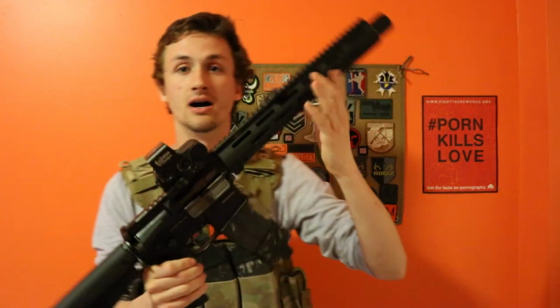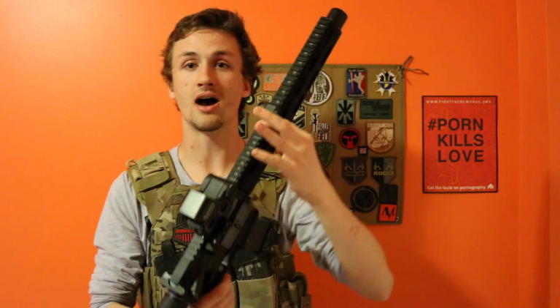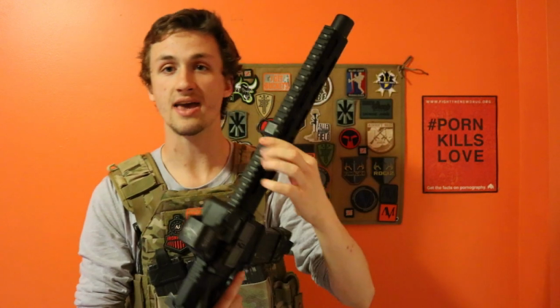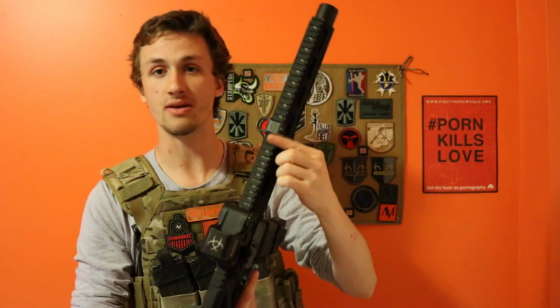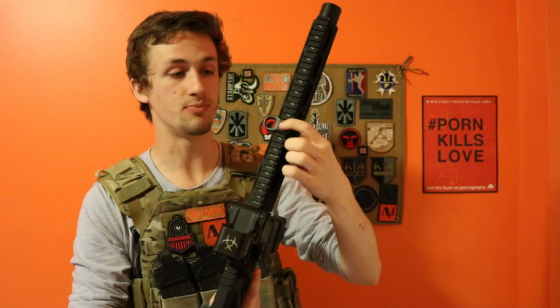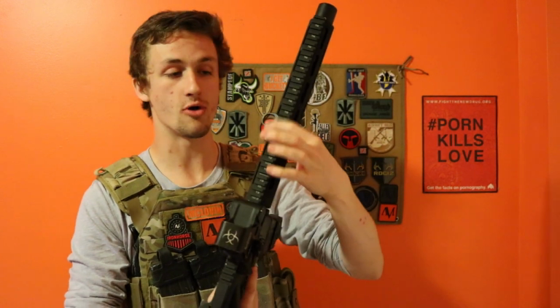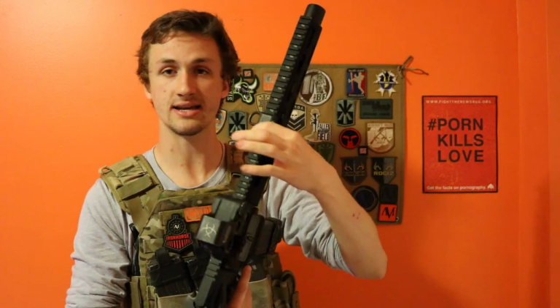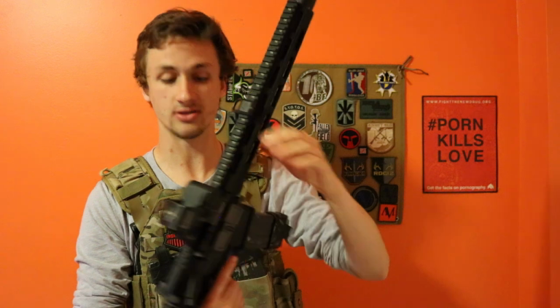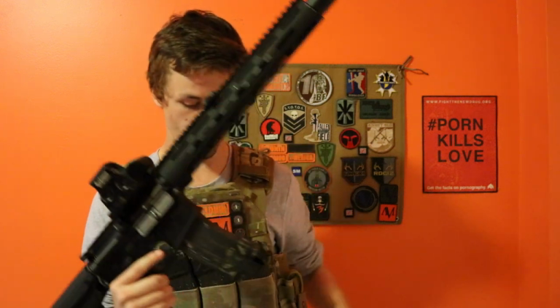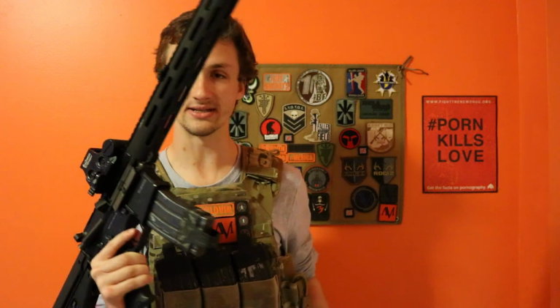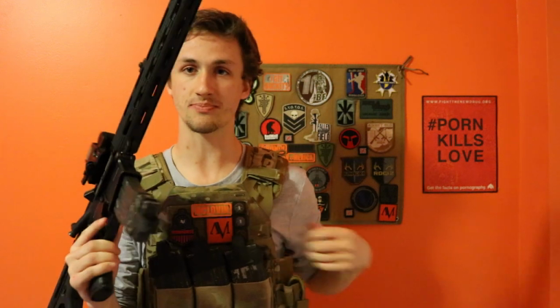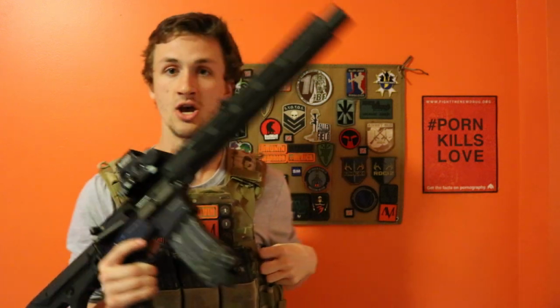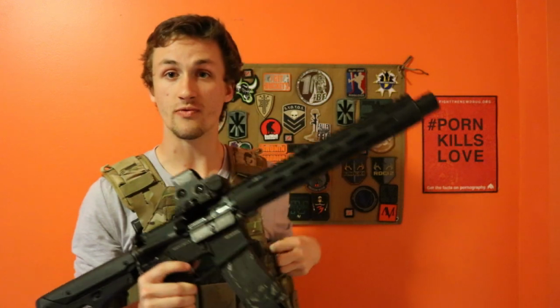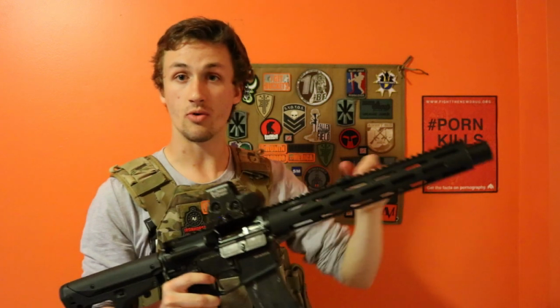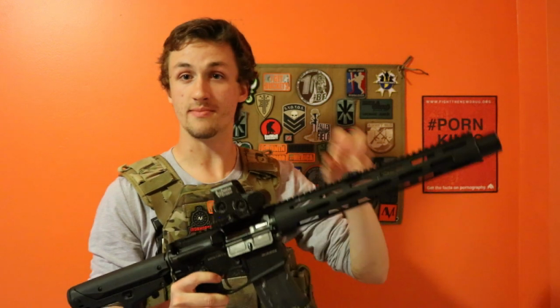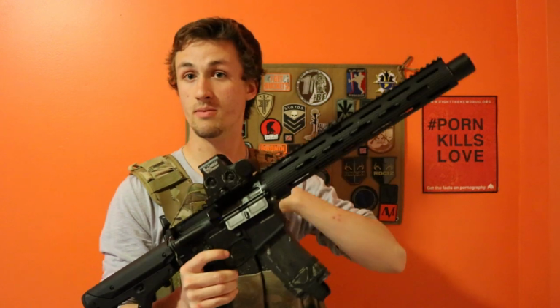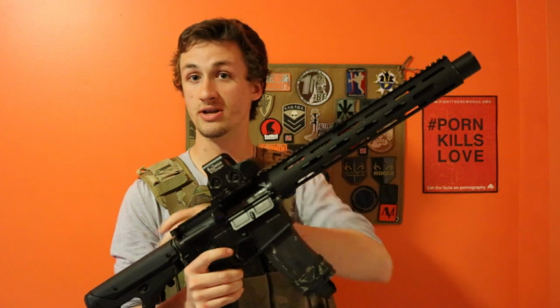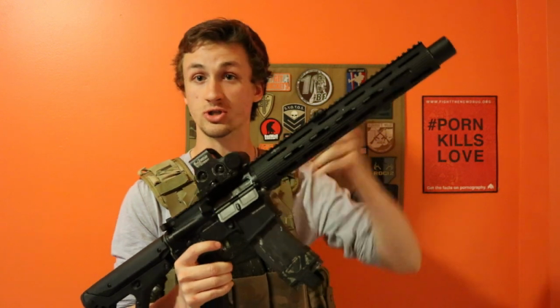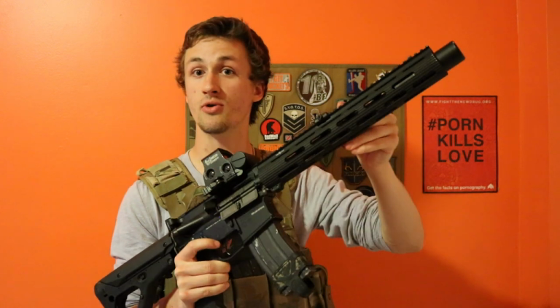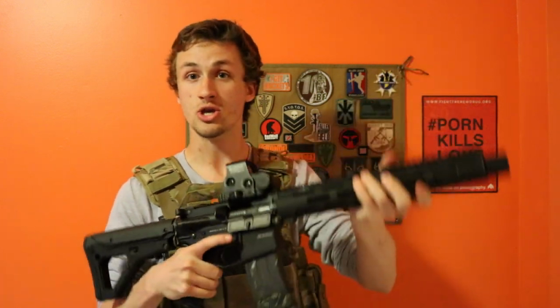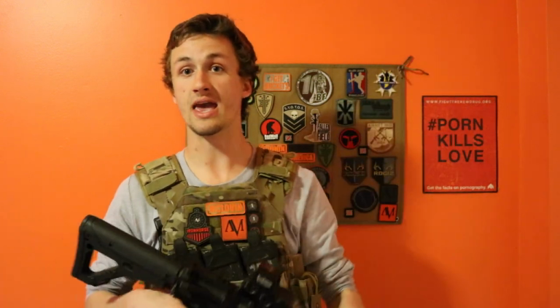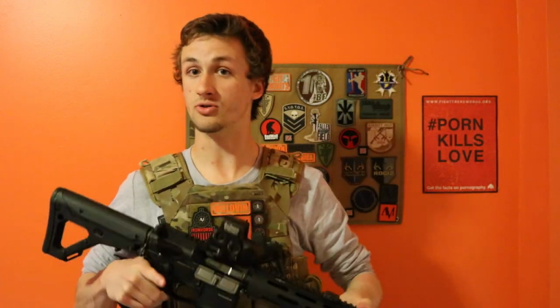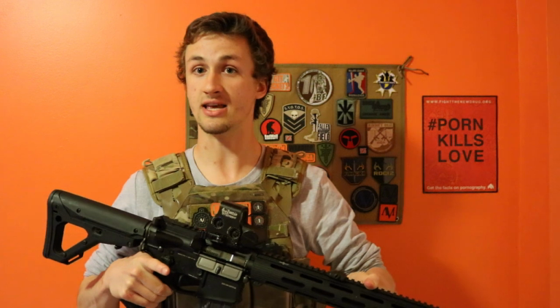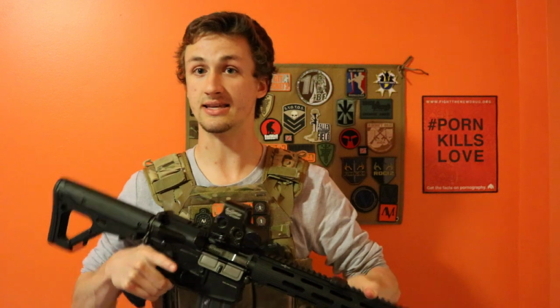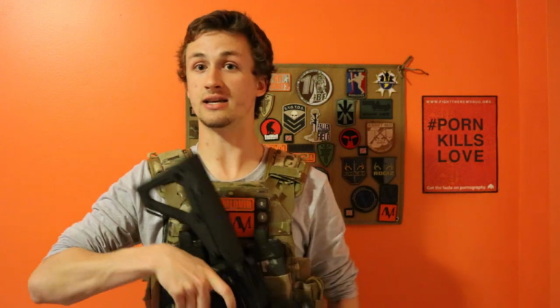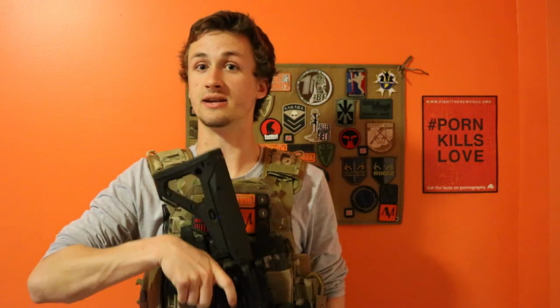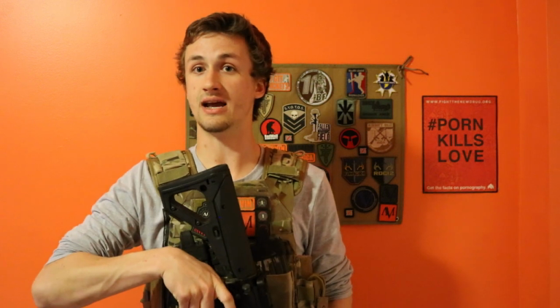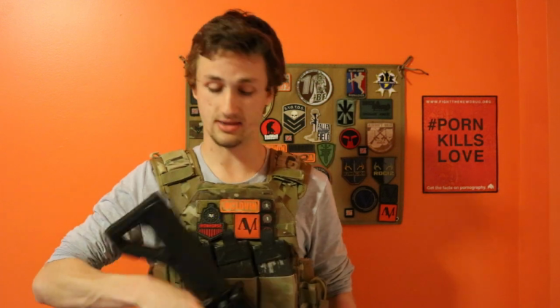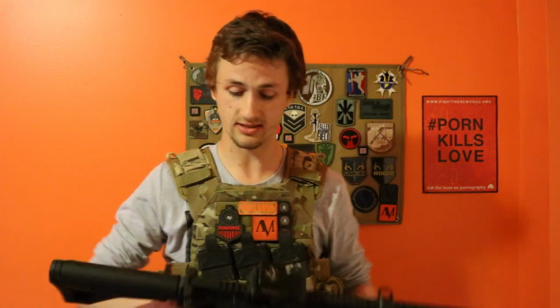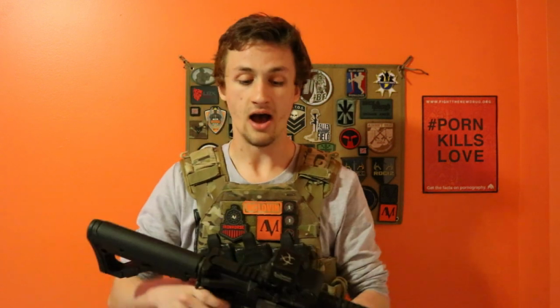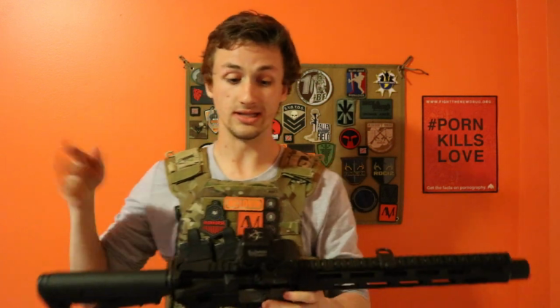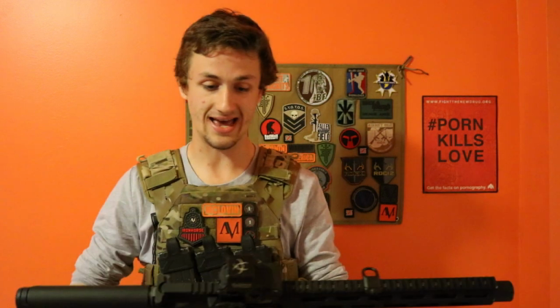Up top we have a Magpul RSA — this is called a rail sling adapter. So if you want to run from a one-point to a two-point sling you can, and it will just sit differently. I really like that.